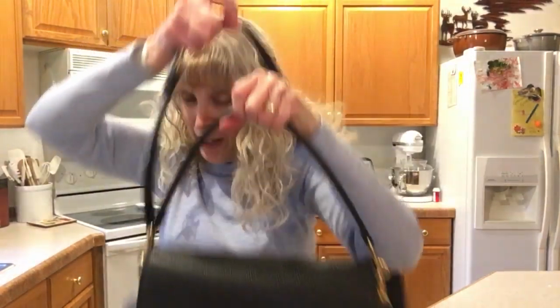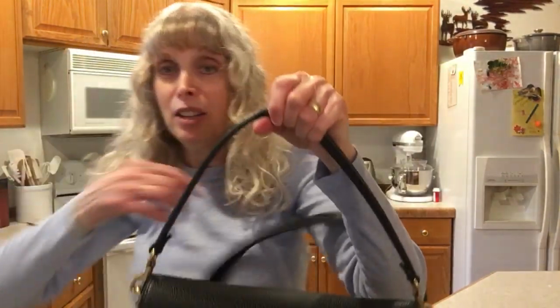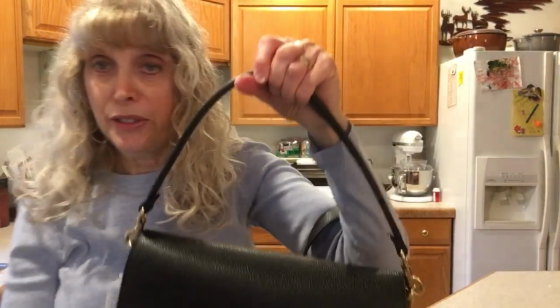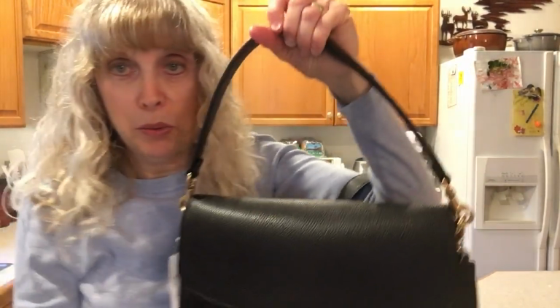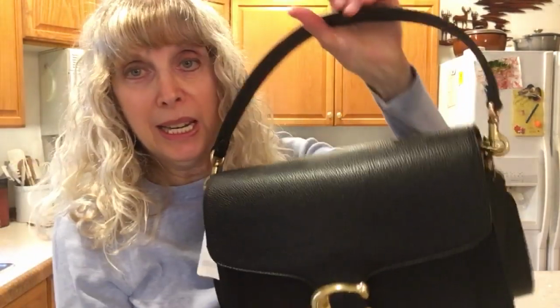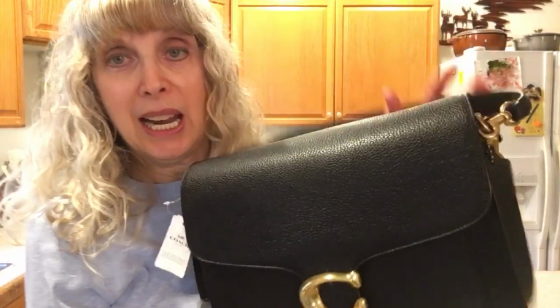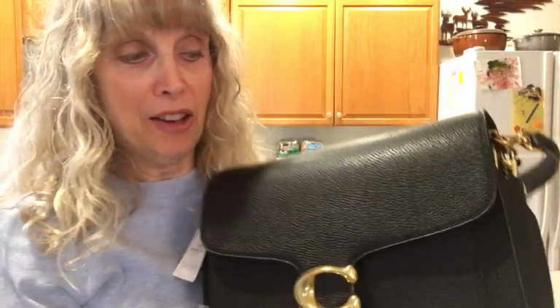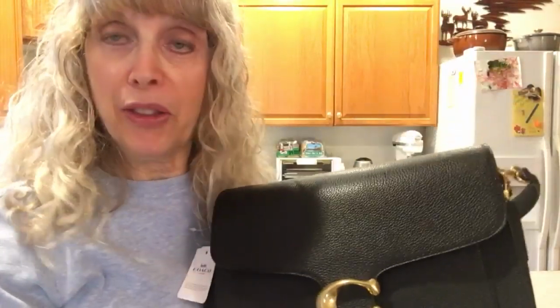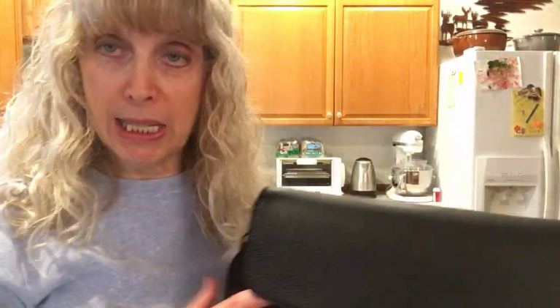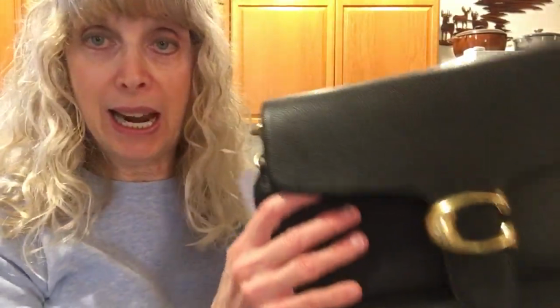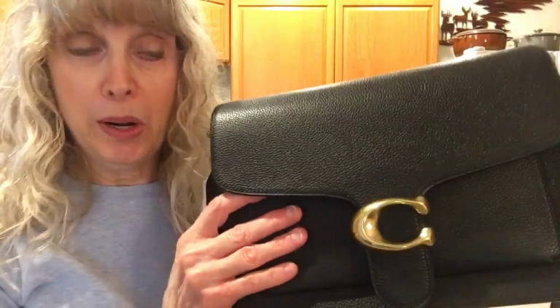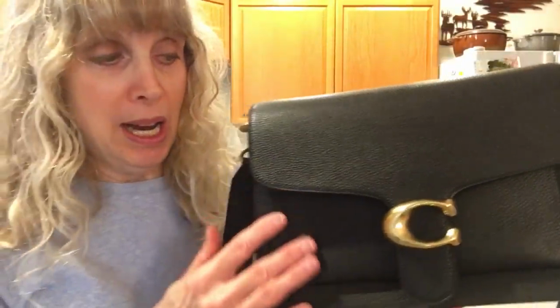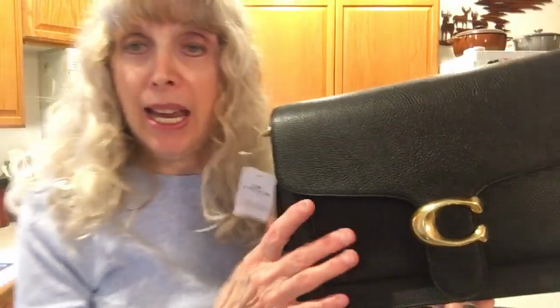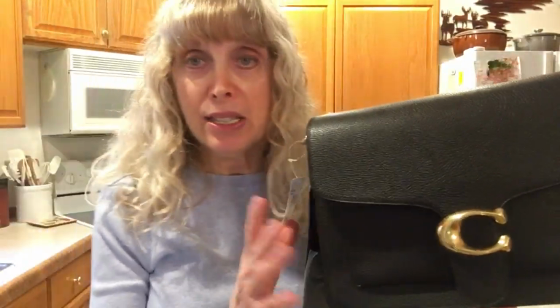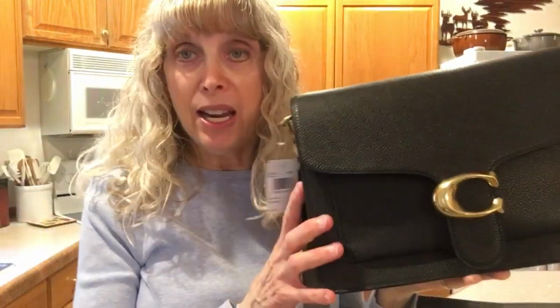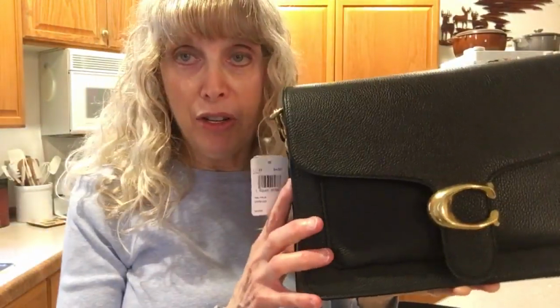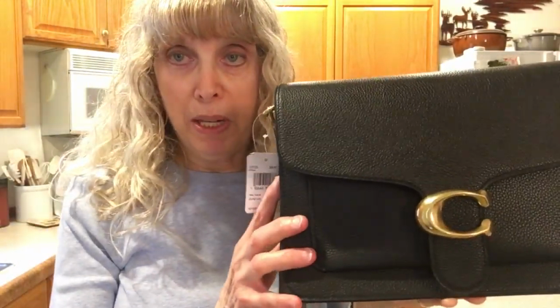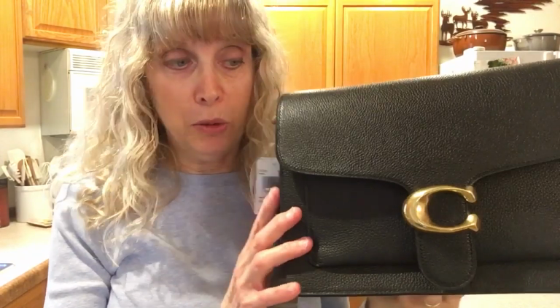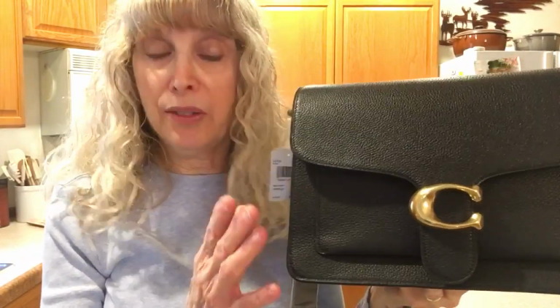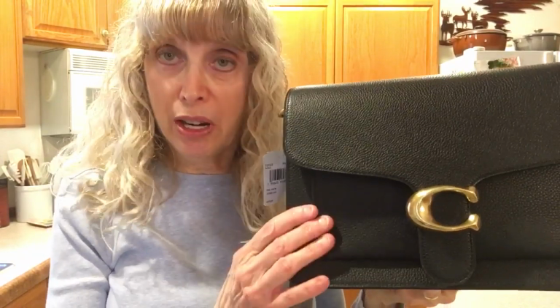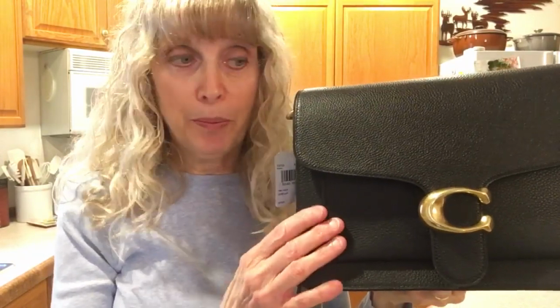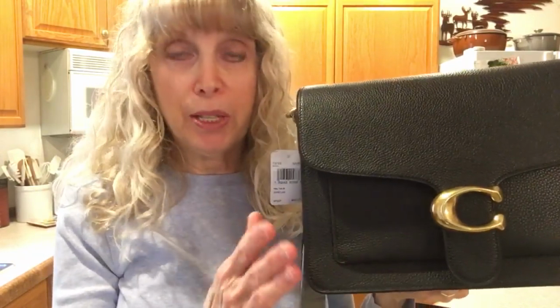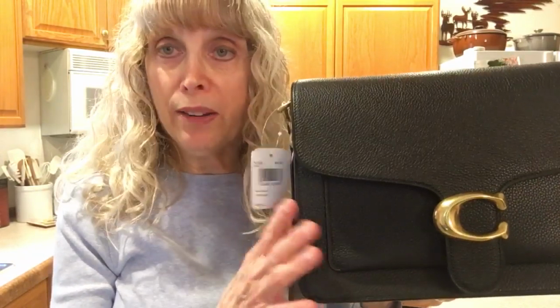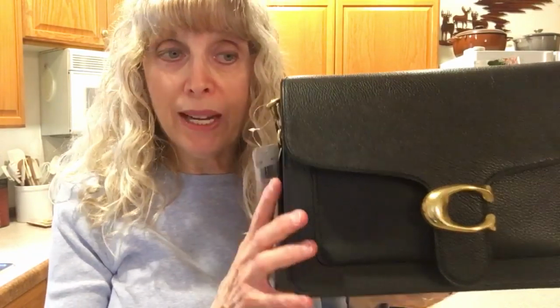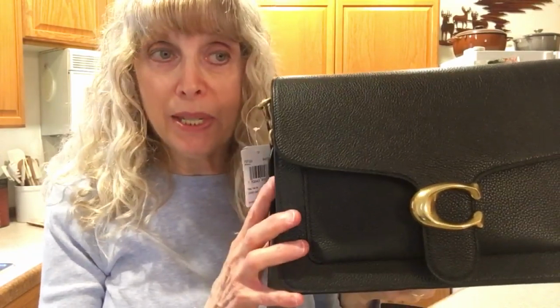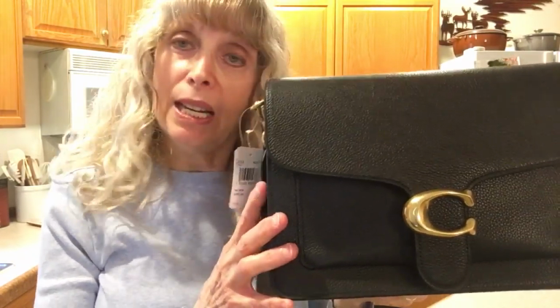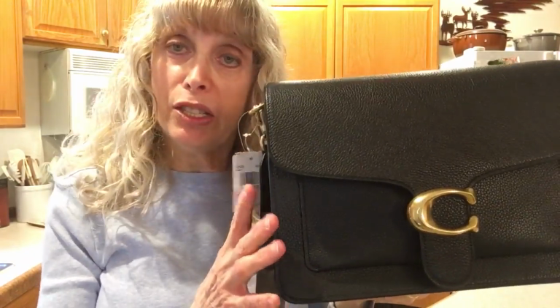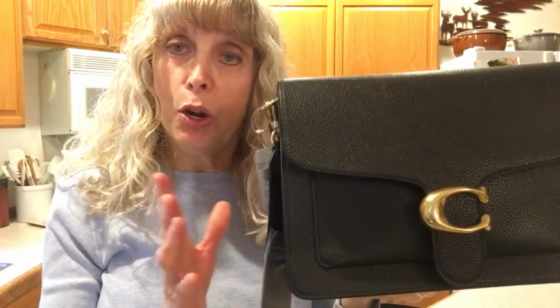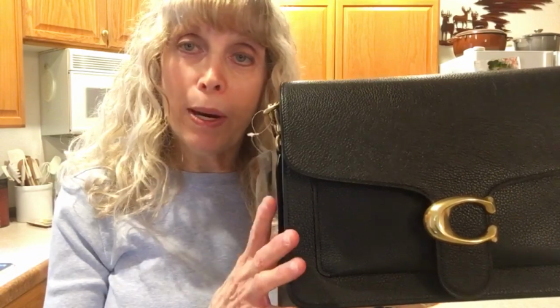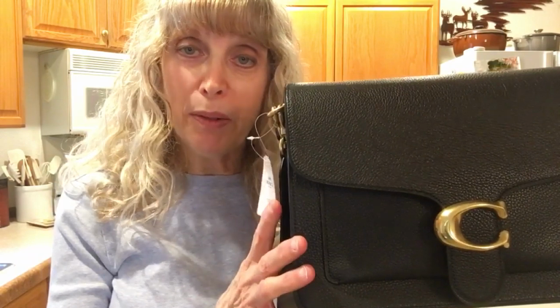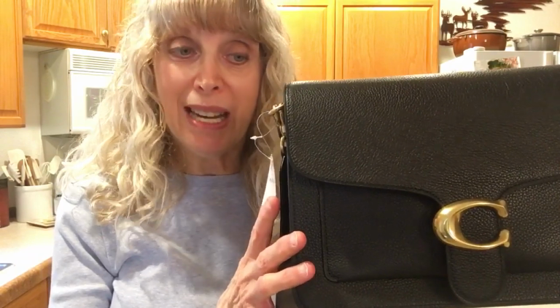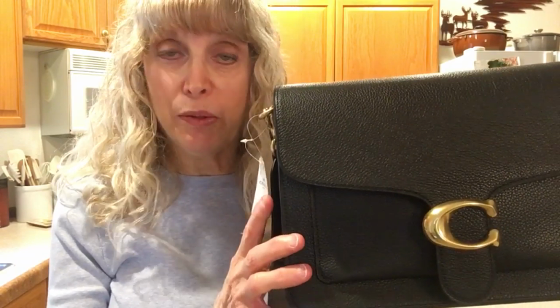I love the silhouette. I have my things in it now and it is not heavy on me at all, even stuffed. The weight of the bag empty is one pound, 10 ounces.